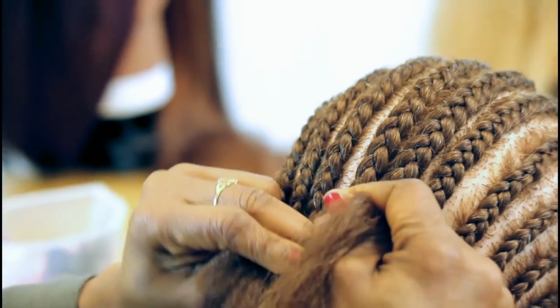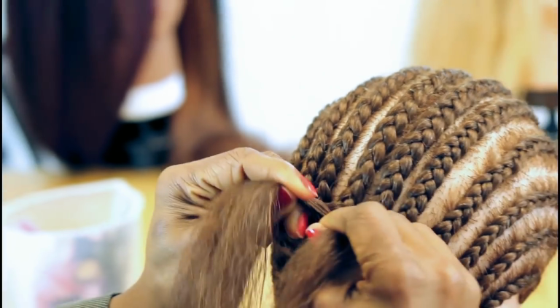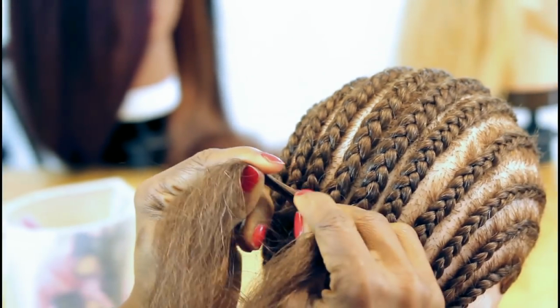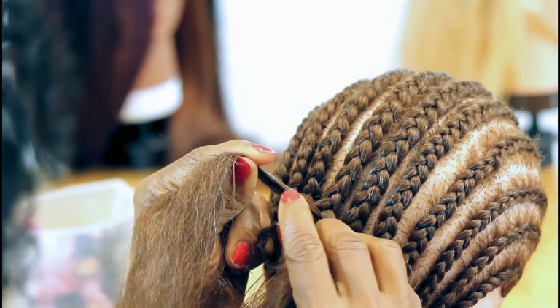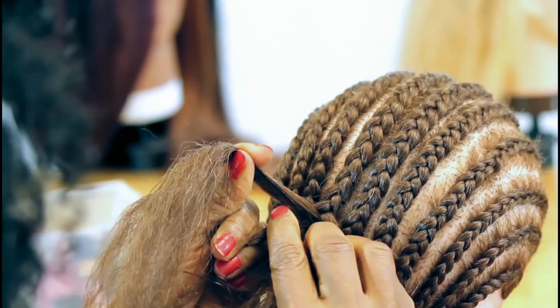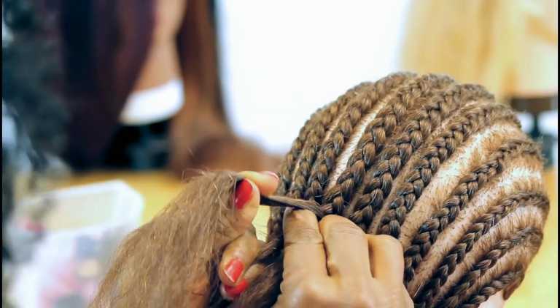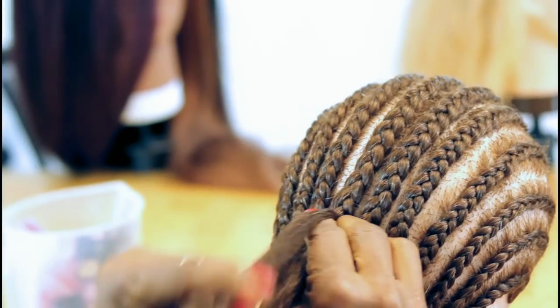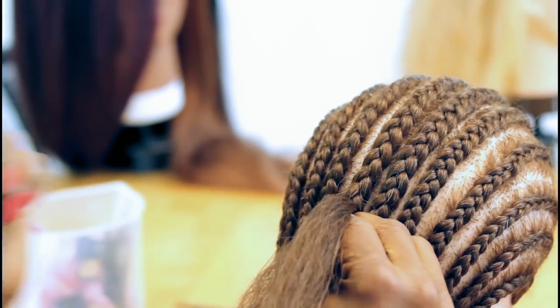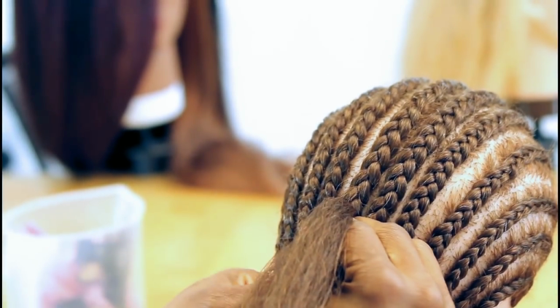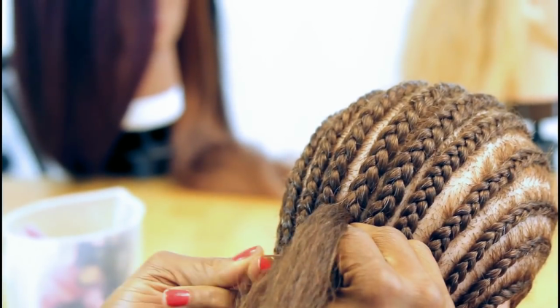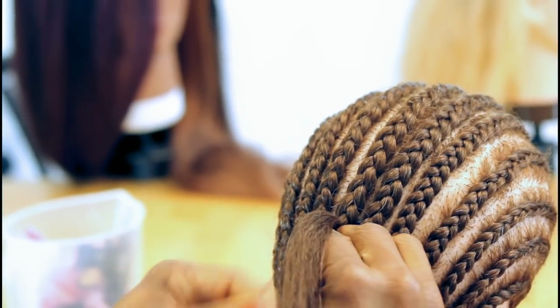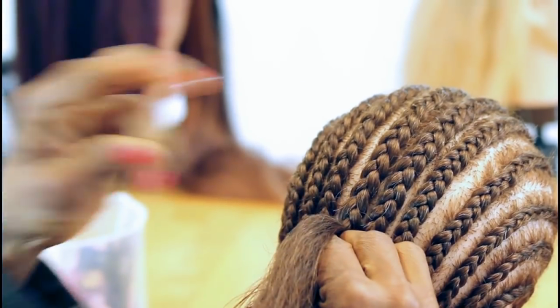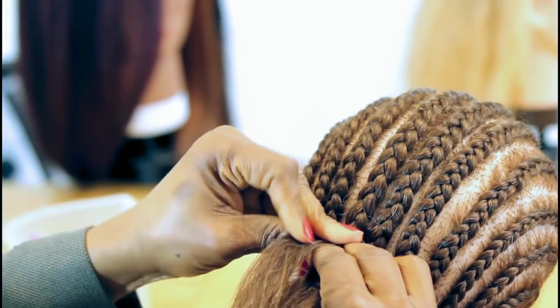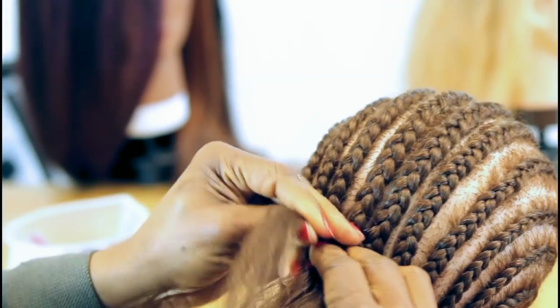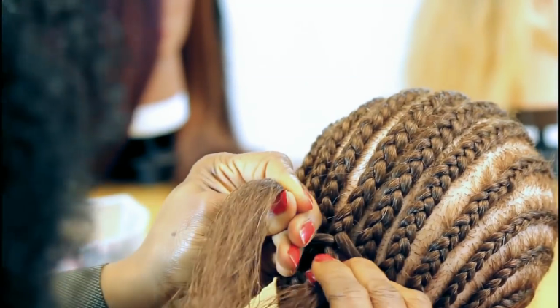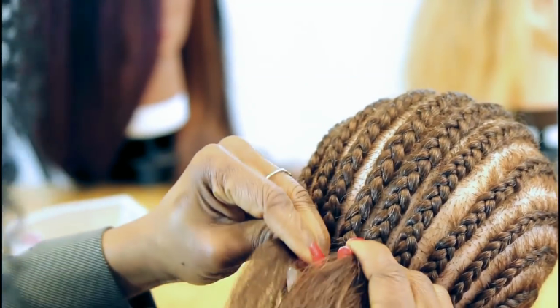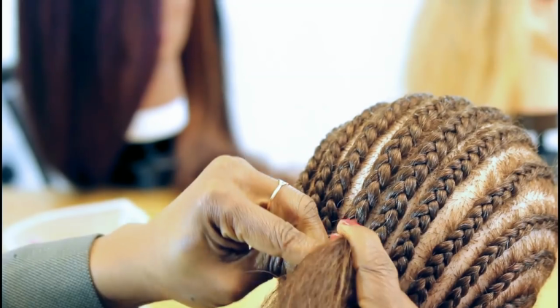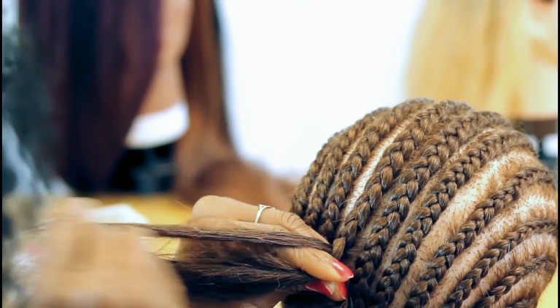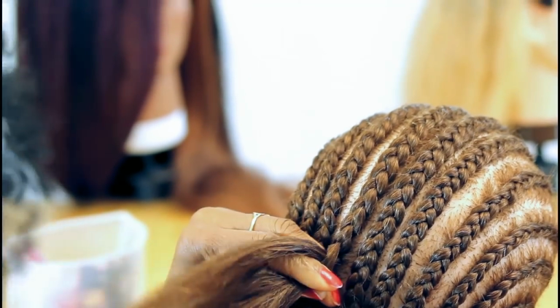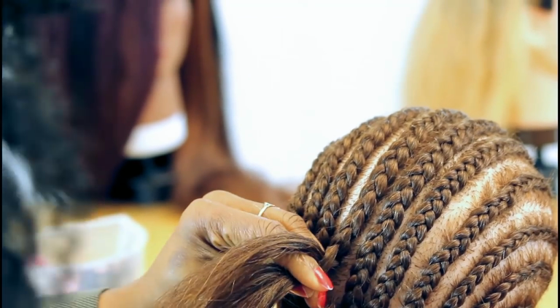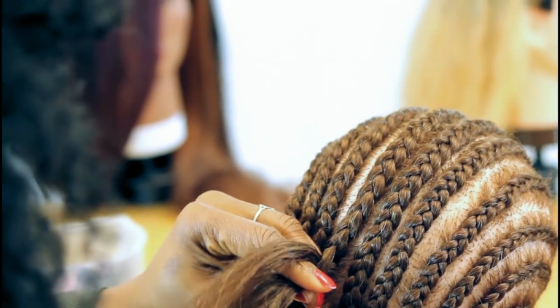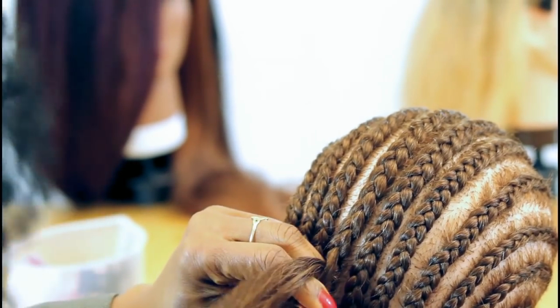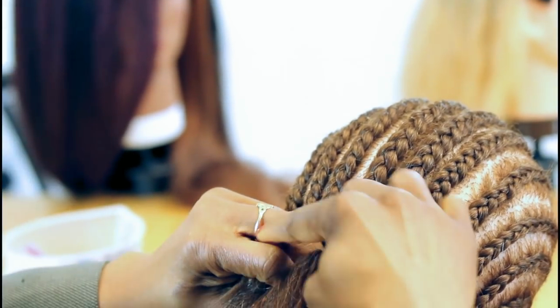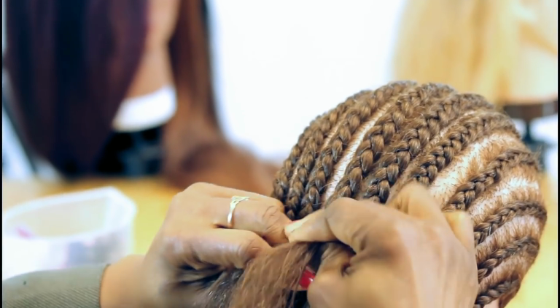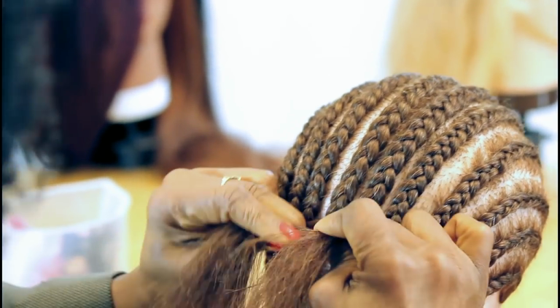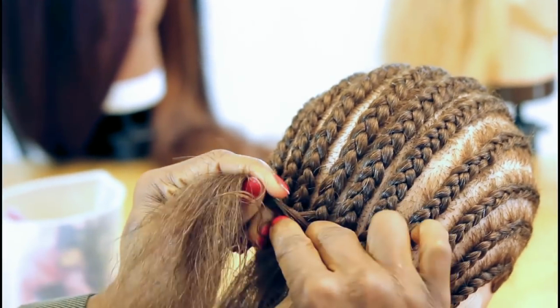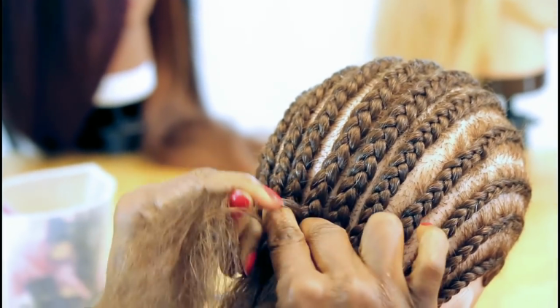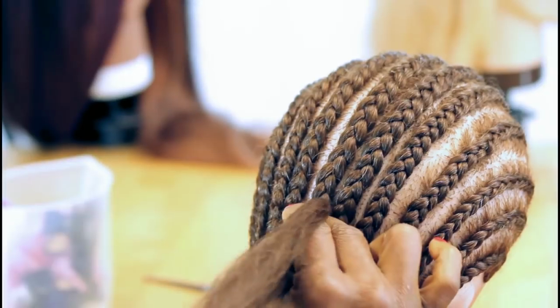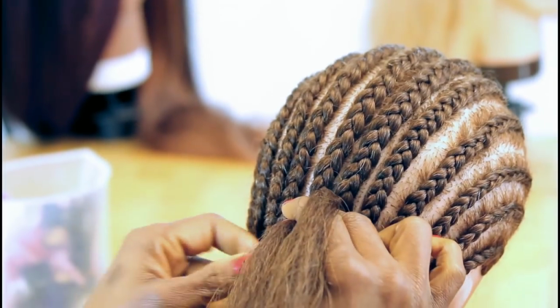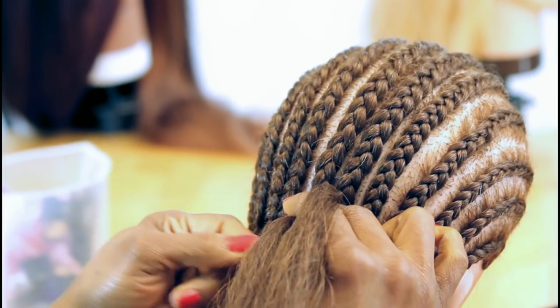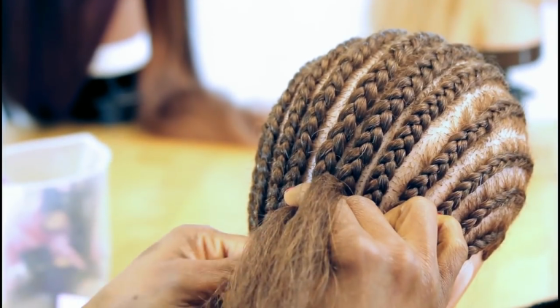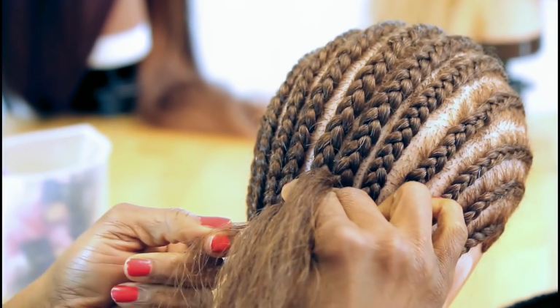Hold it down, pick the other side and add some little hair. Hold it down, pick the other side, add a little hair. Hold it down, pick the other side, add a little hair.